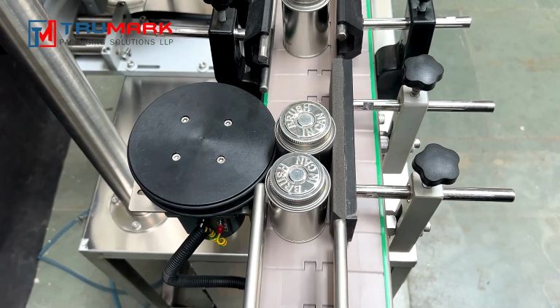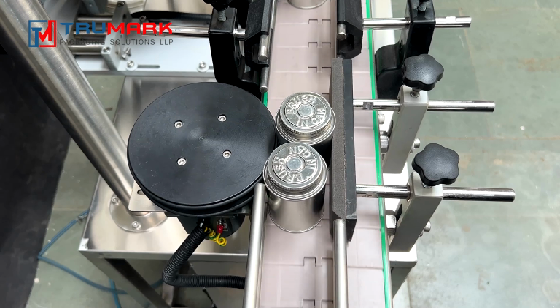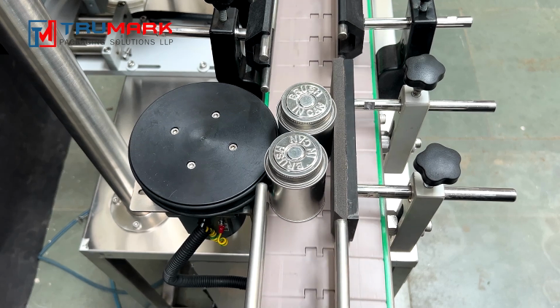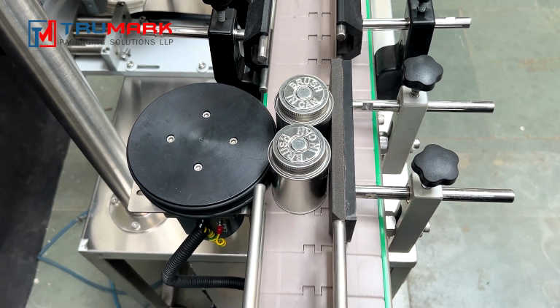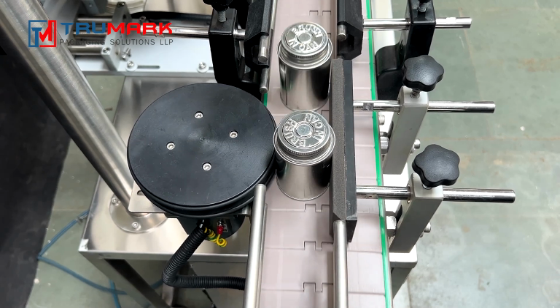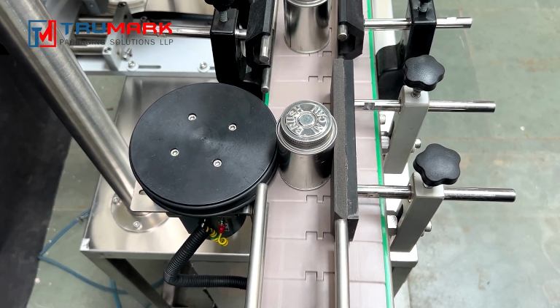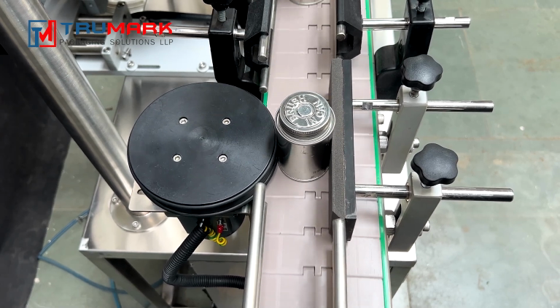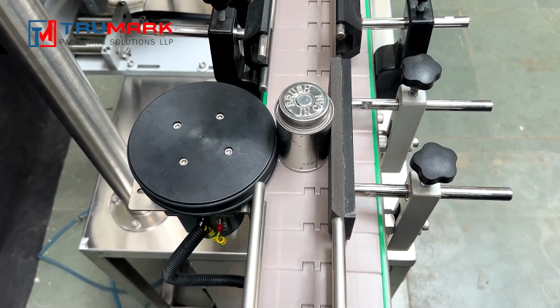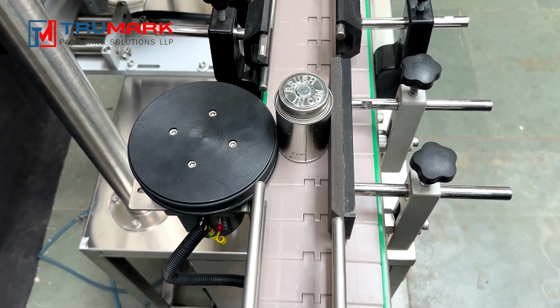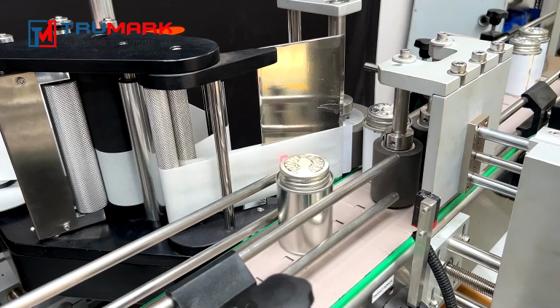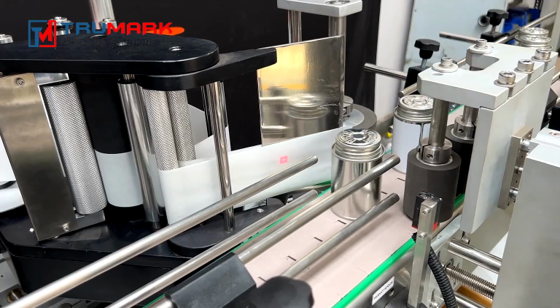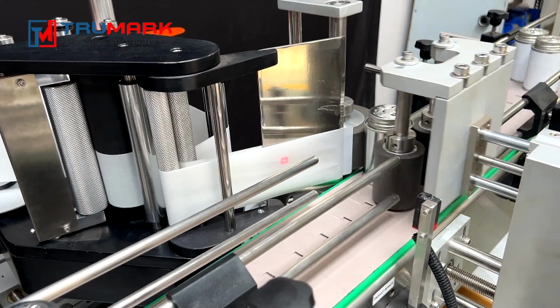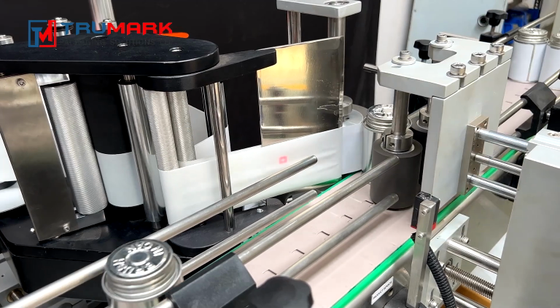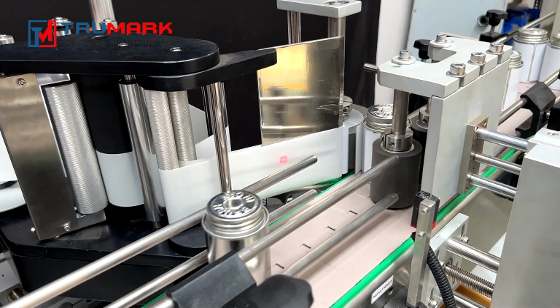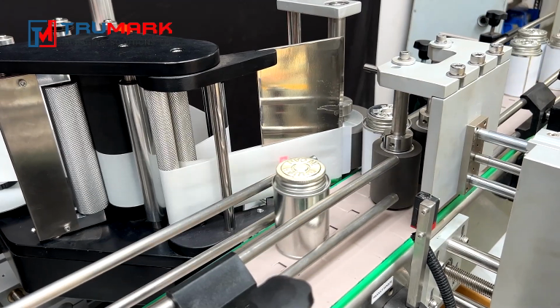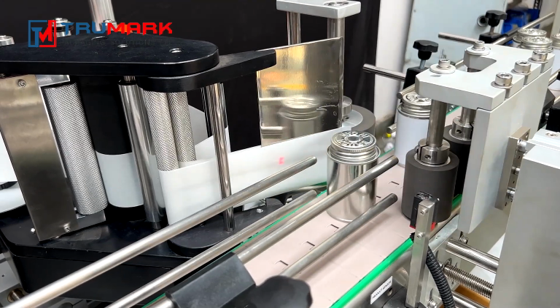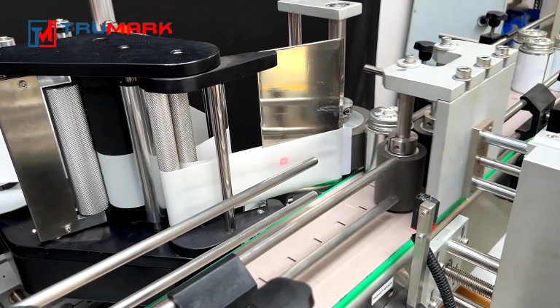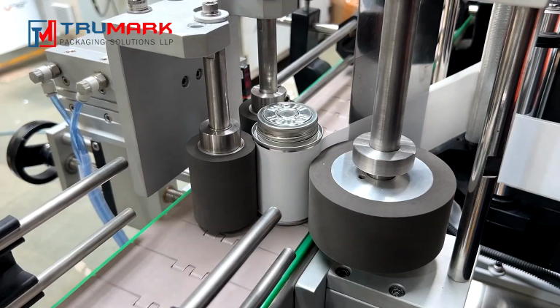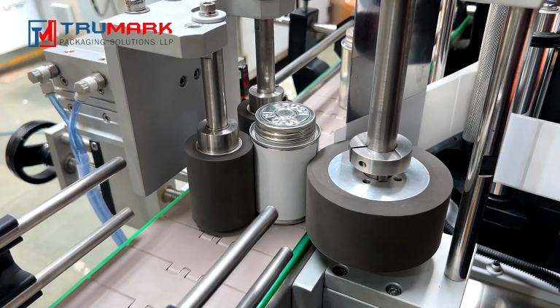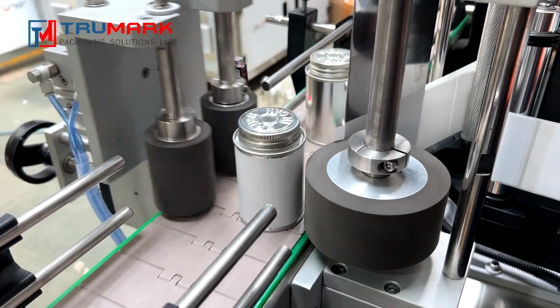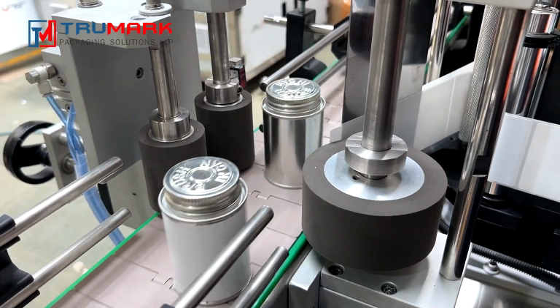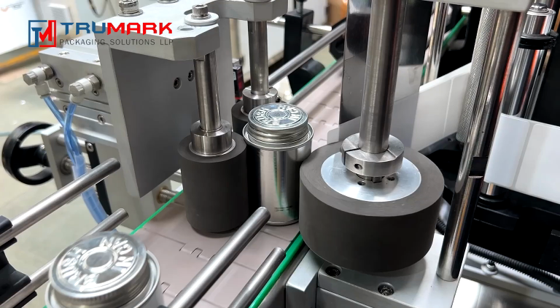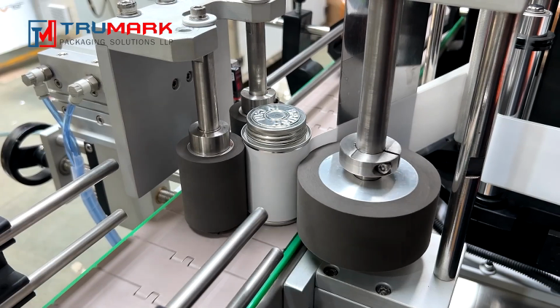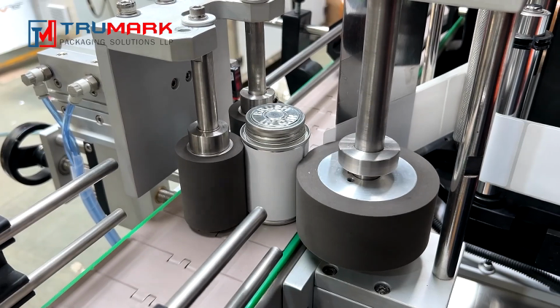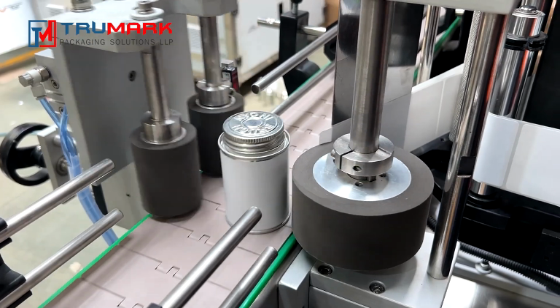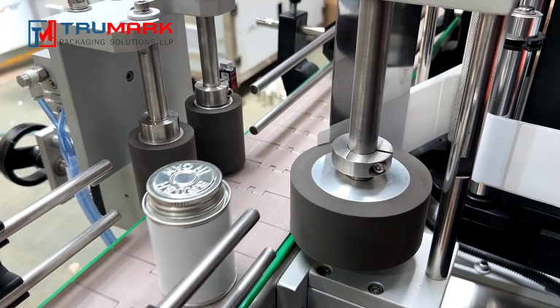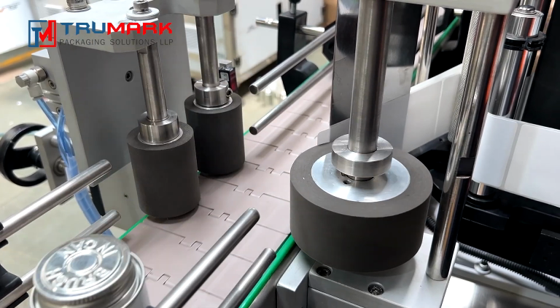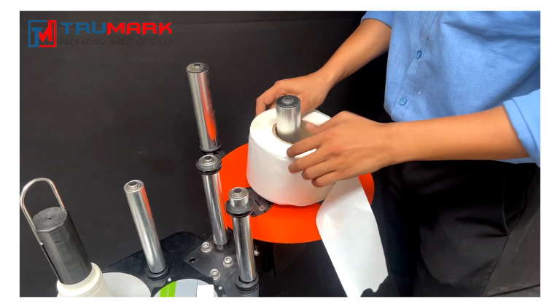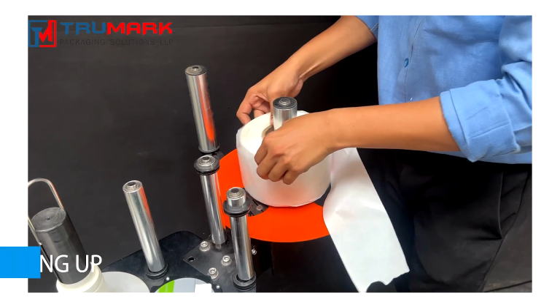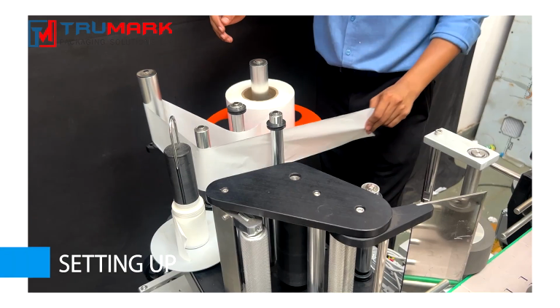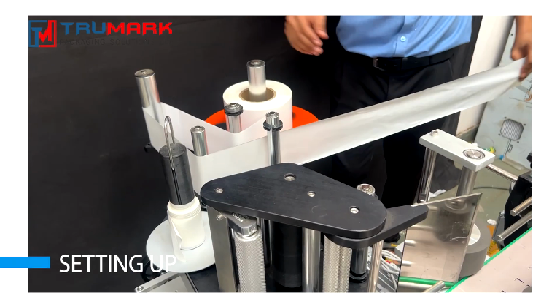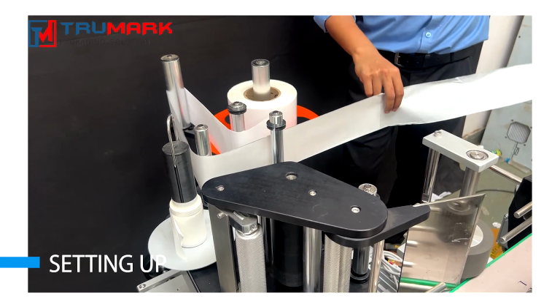The same process is repeated for other containers. The special design of the label dispenser assures alignment of the label at high speed. The whole process is fully automatic without any manual intervention needed.